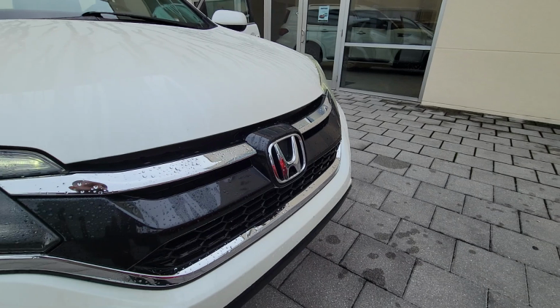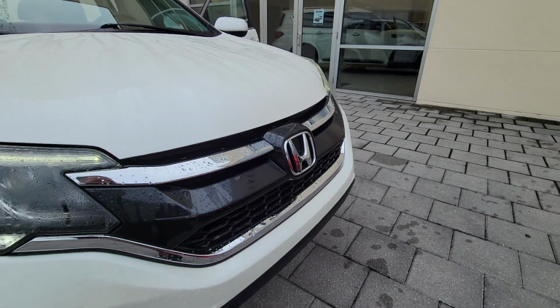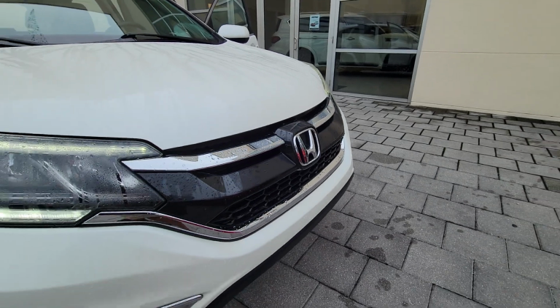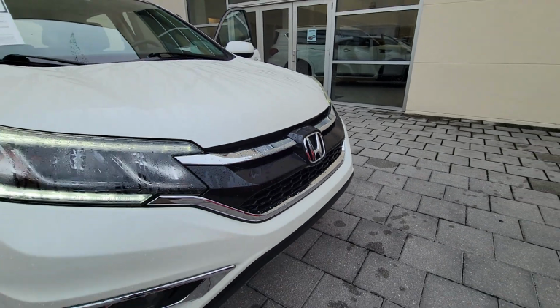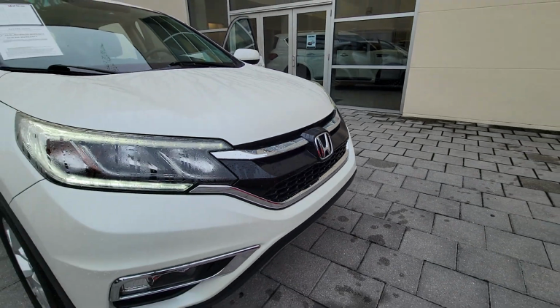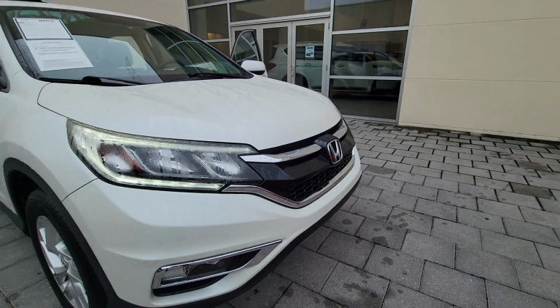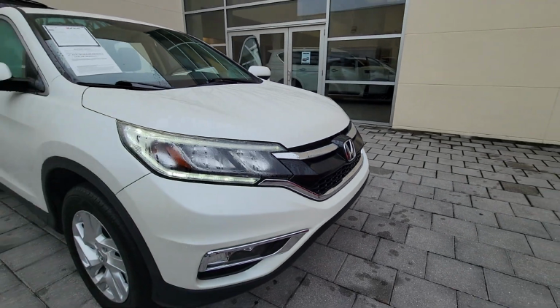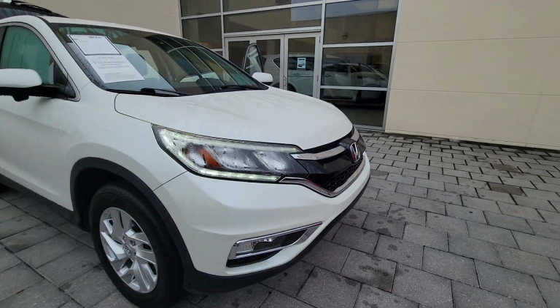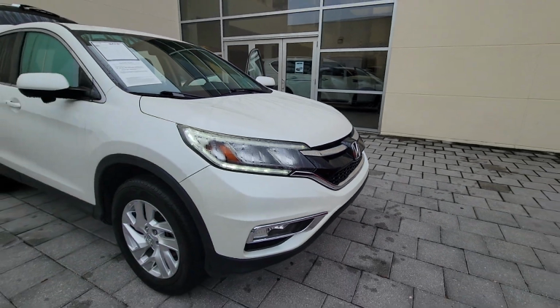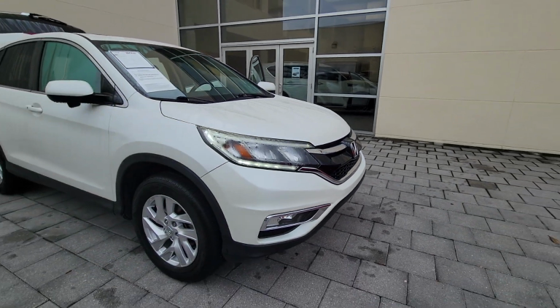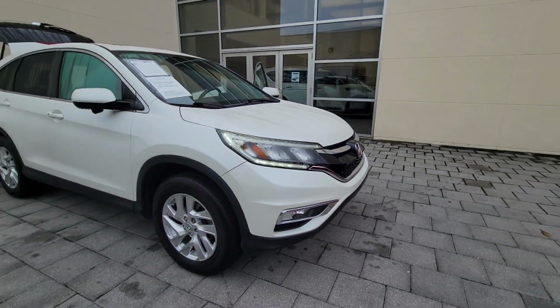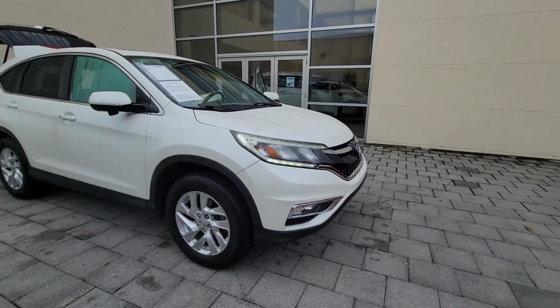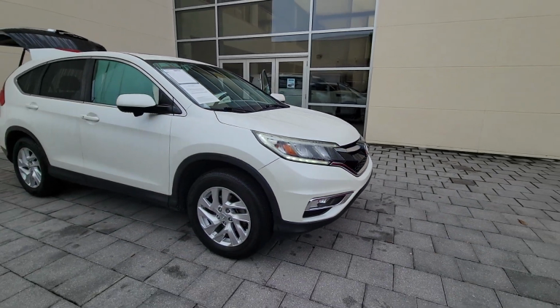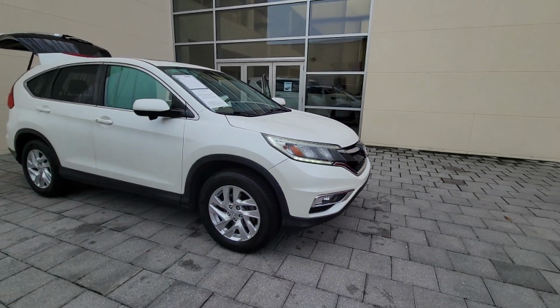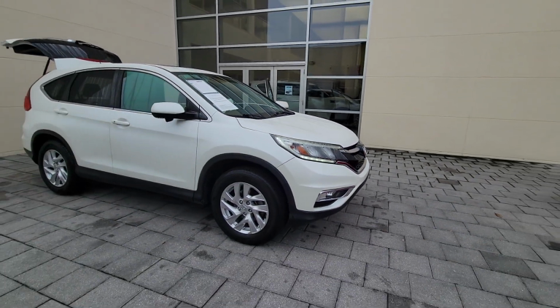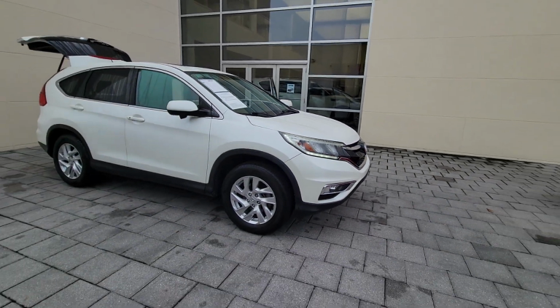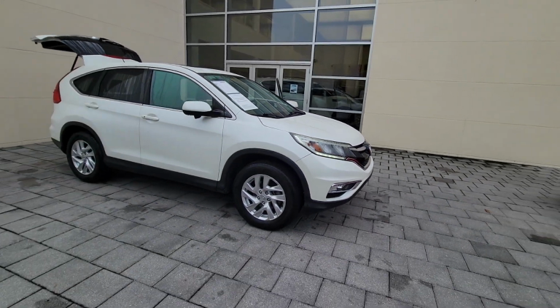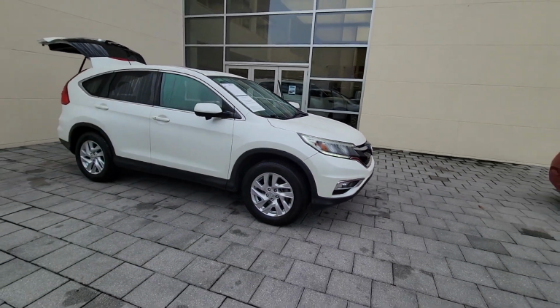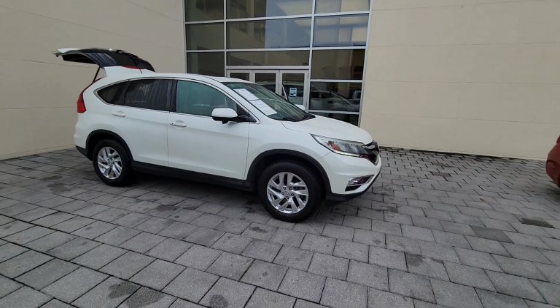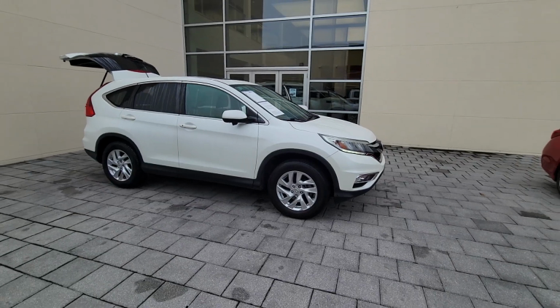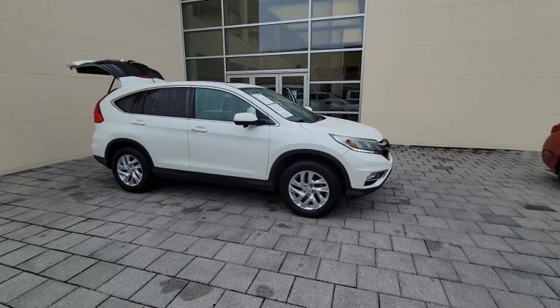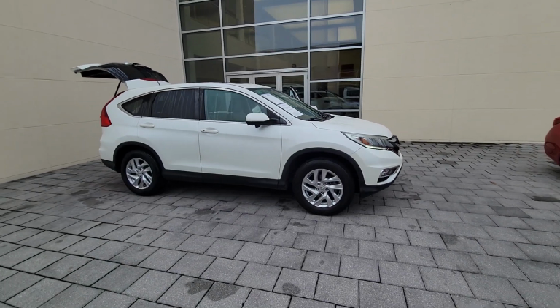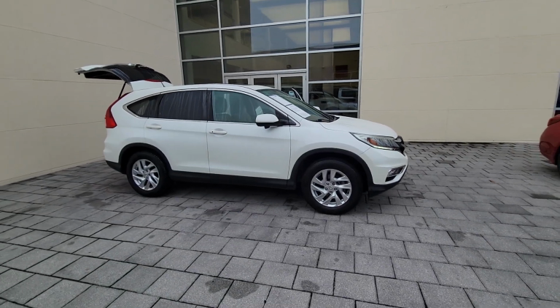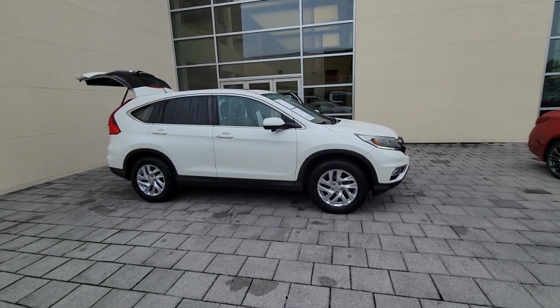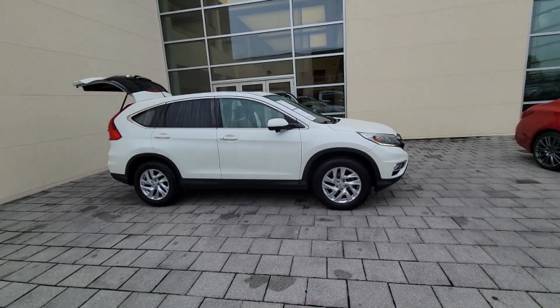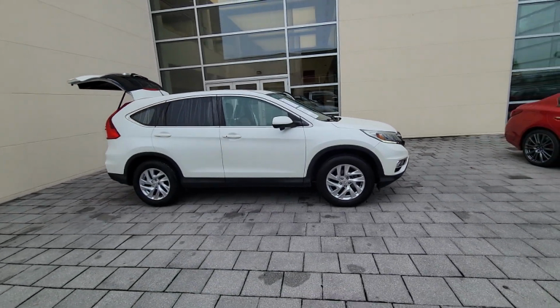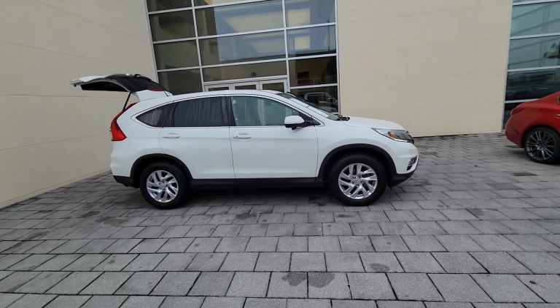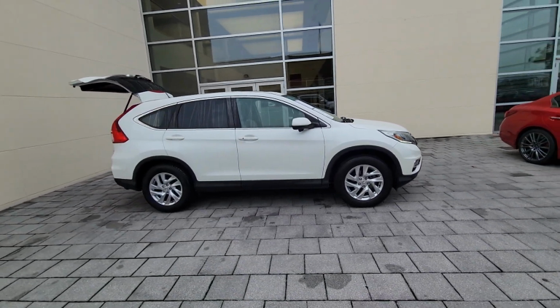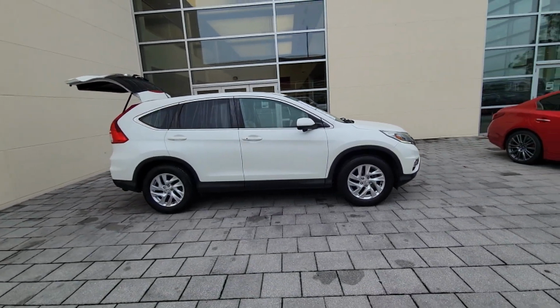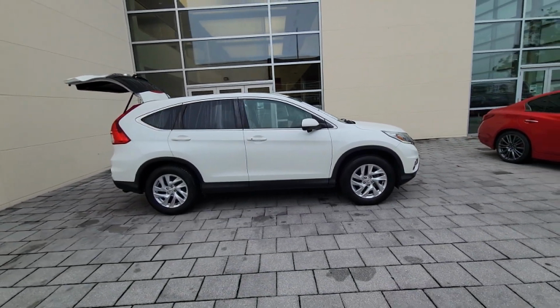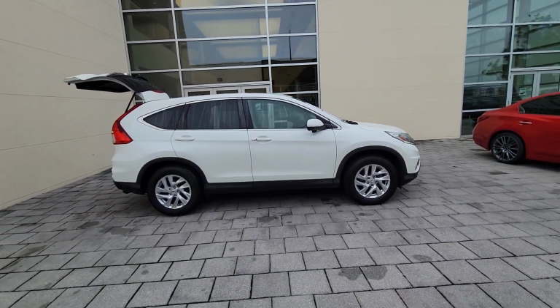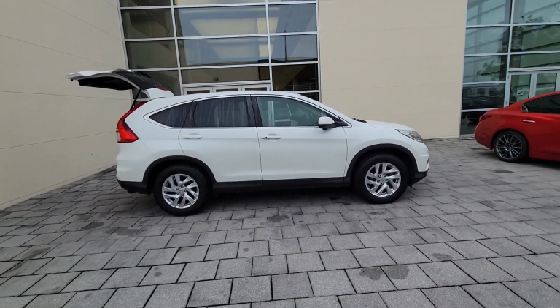Enjoy the view of this 2016 Honda CR-V. This vehicle is an outstanding buy with fewer than 60,000 miles on the odometer.